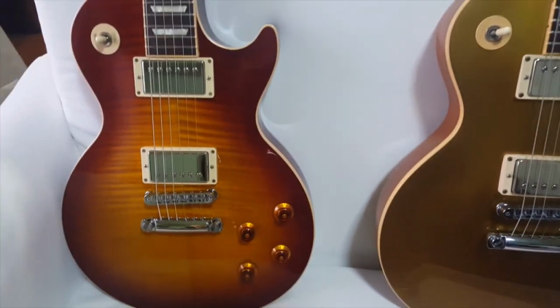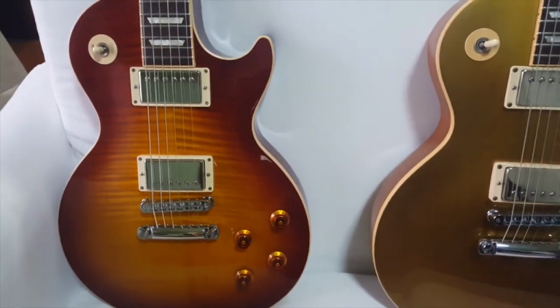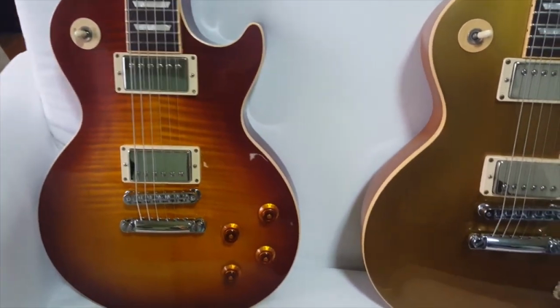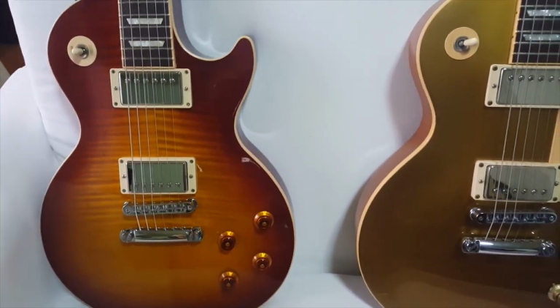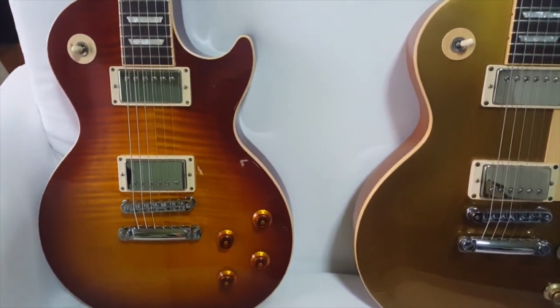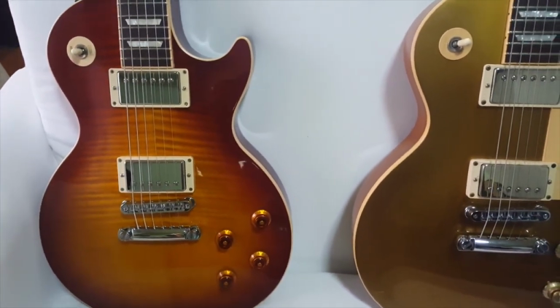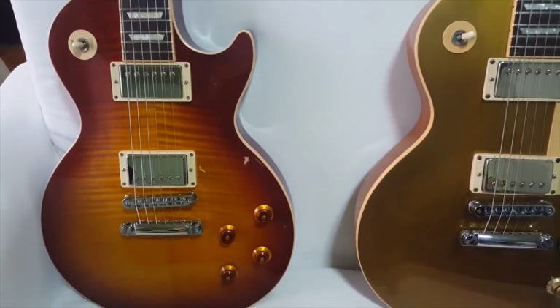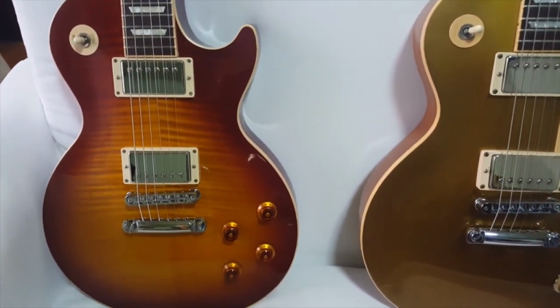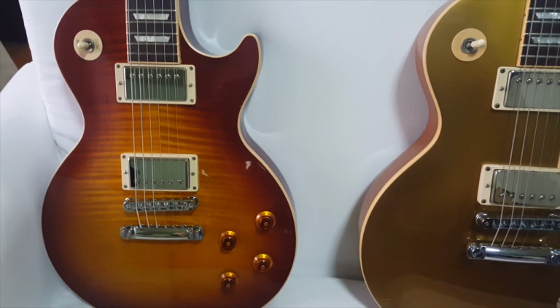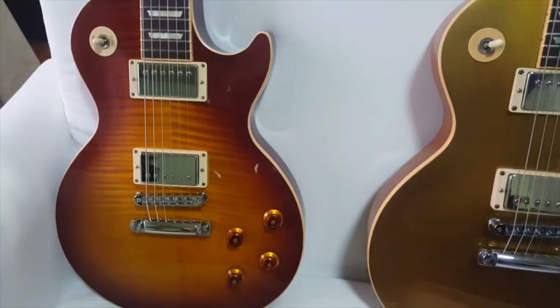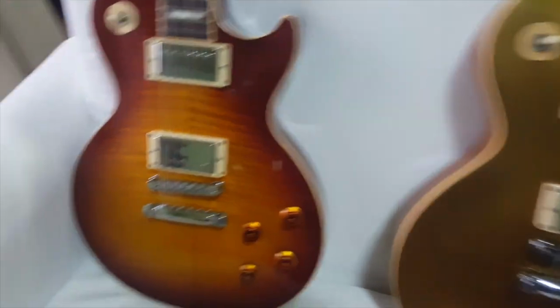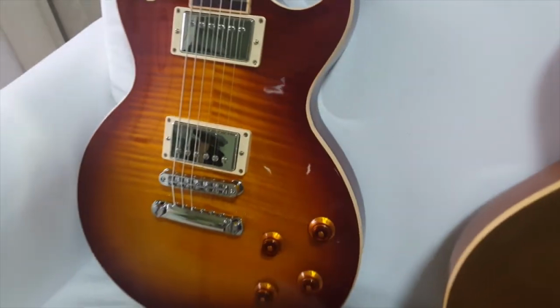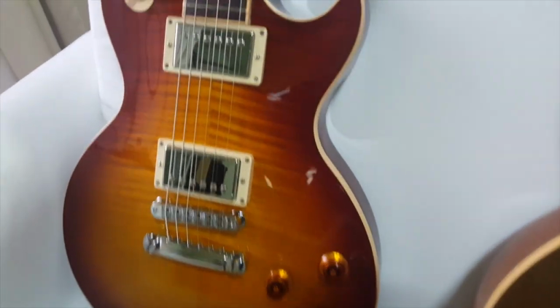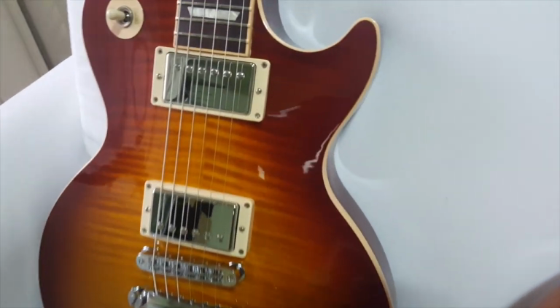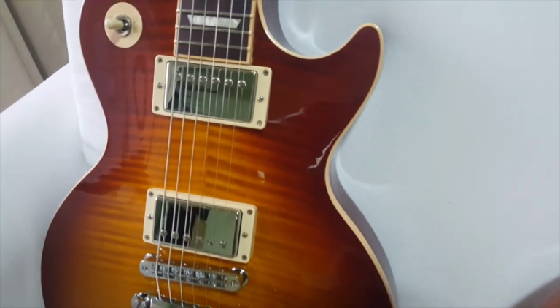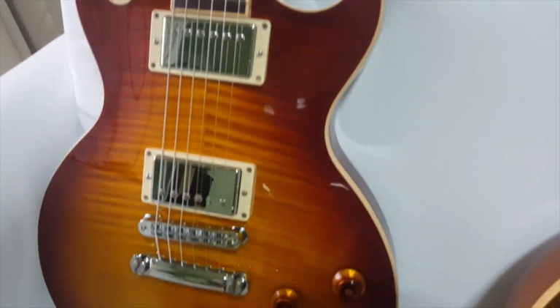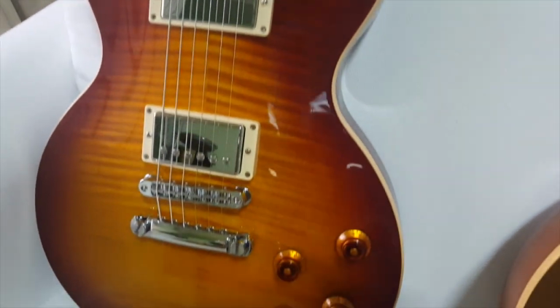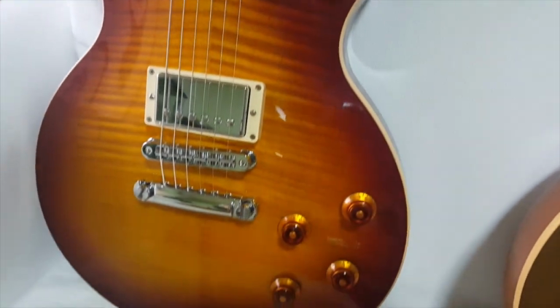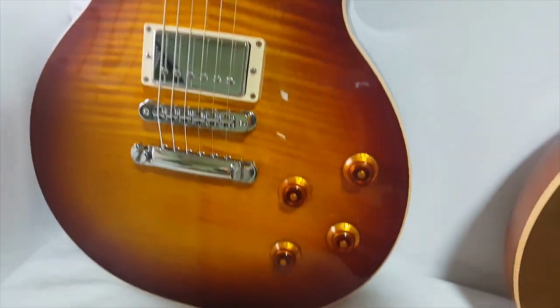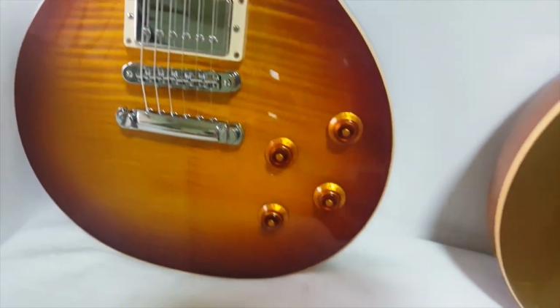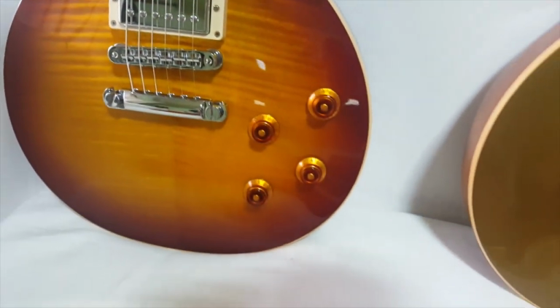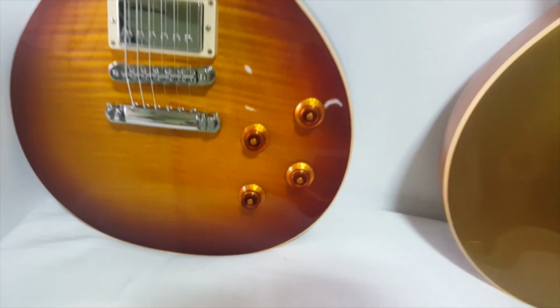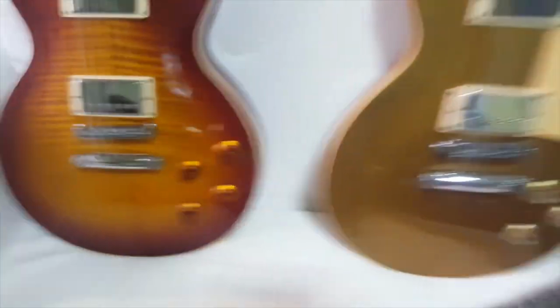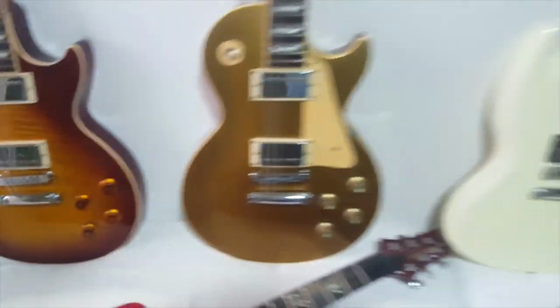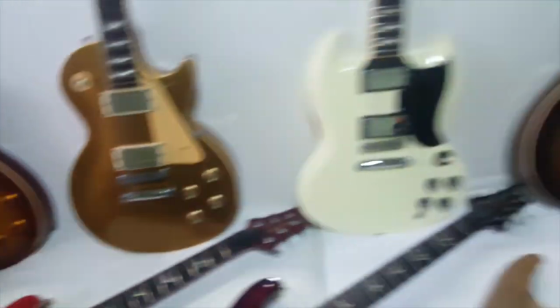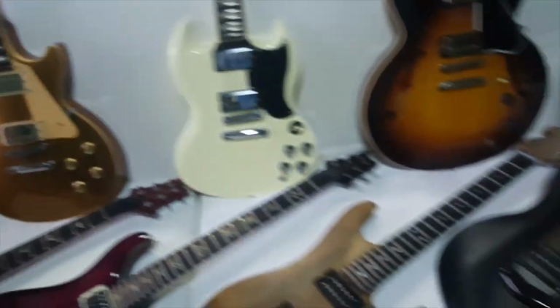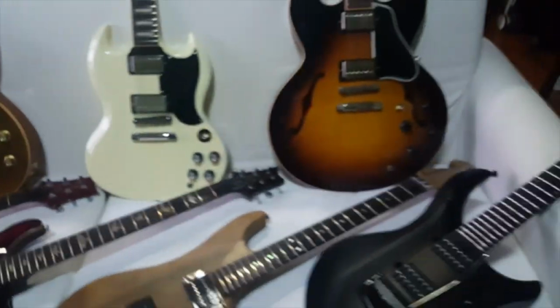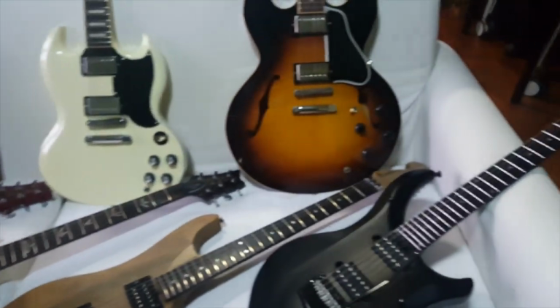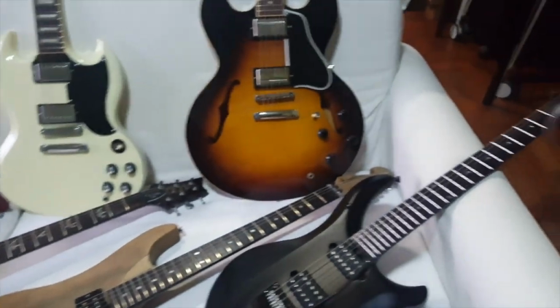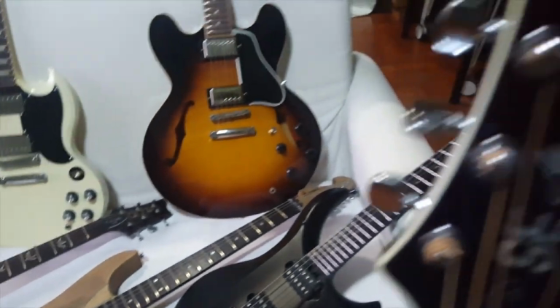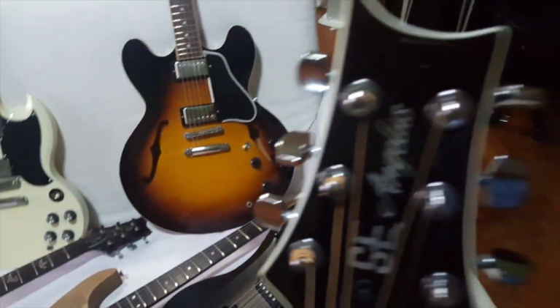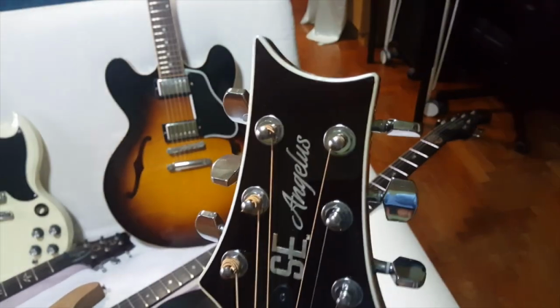The newest addition to the family is this 2013 Gibson Les Paul Standard in T-burst. It has a beautiful triple-A flame top and comes with the Burstbucker Pro pickups.